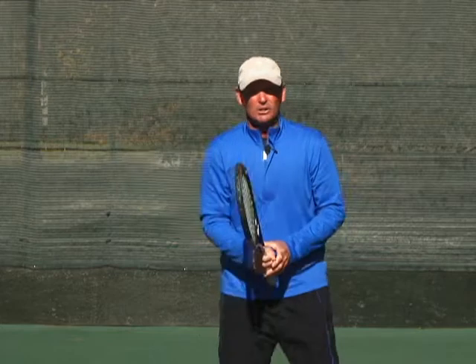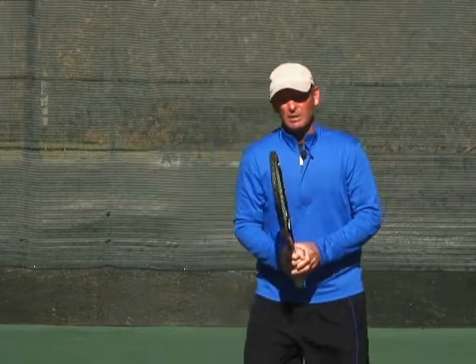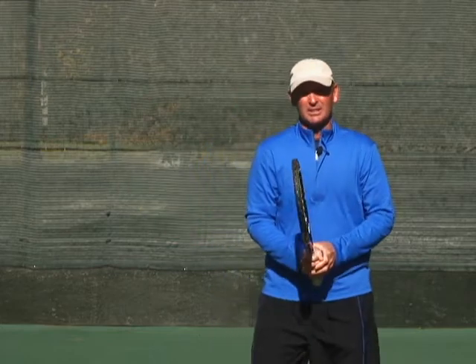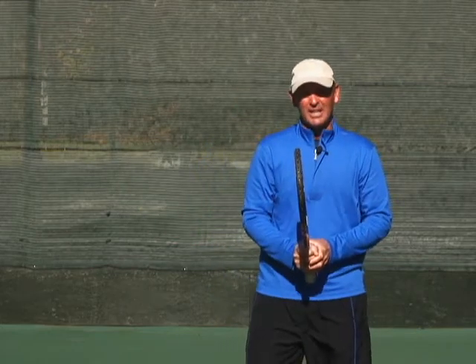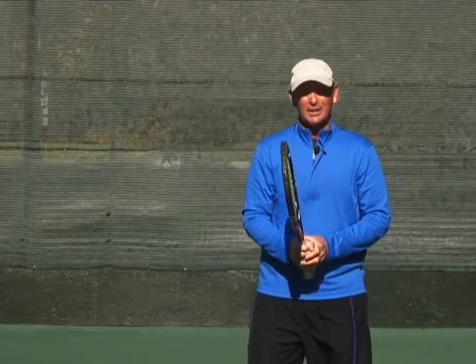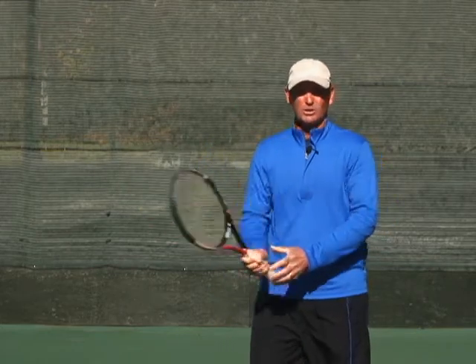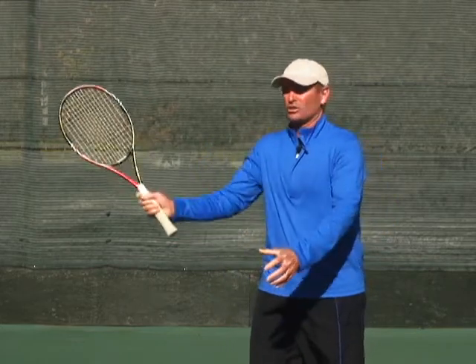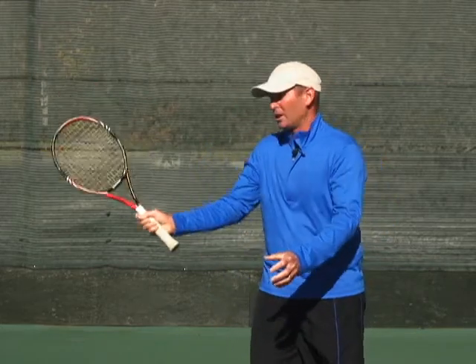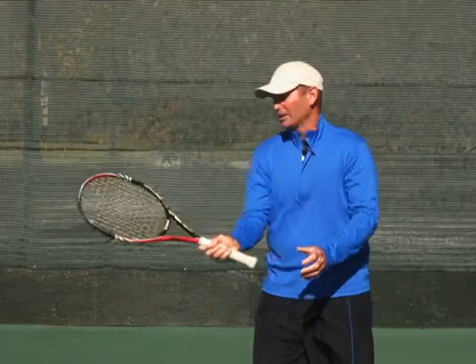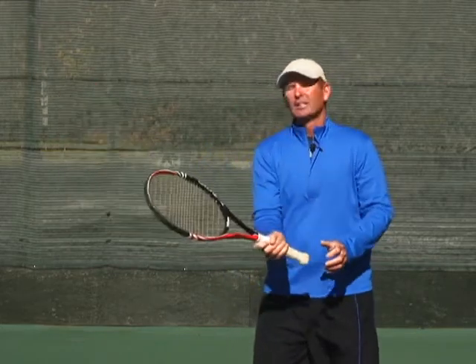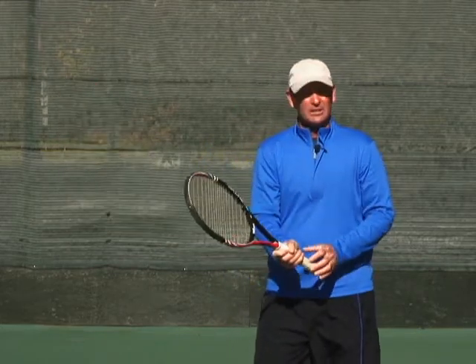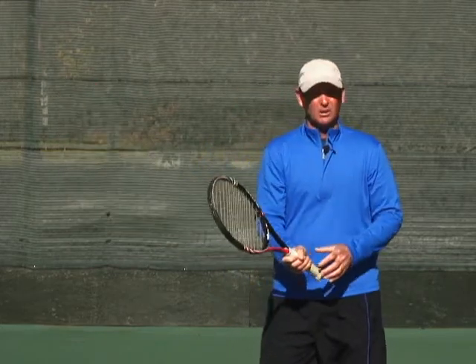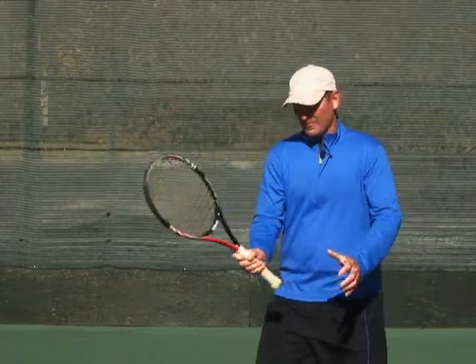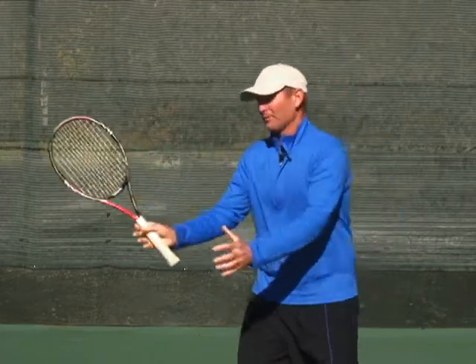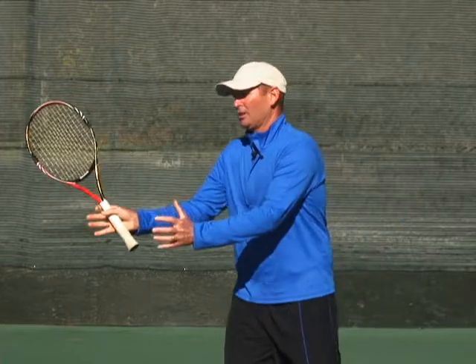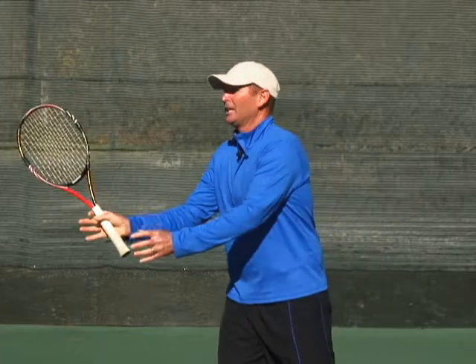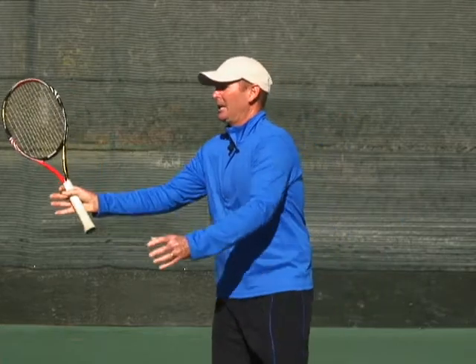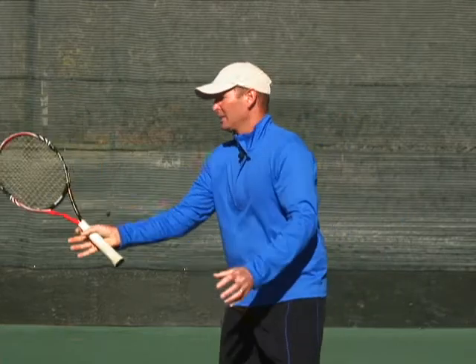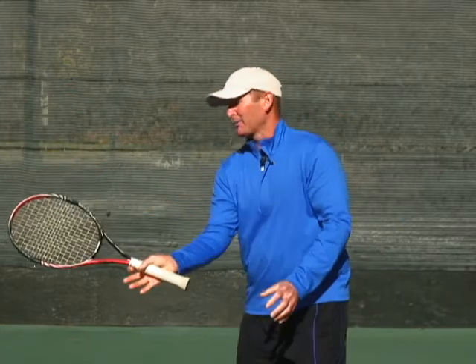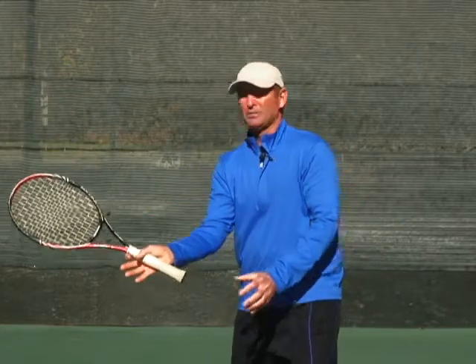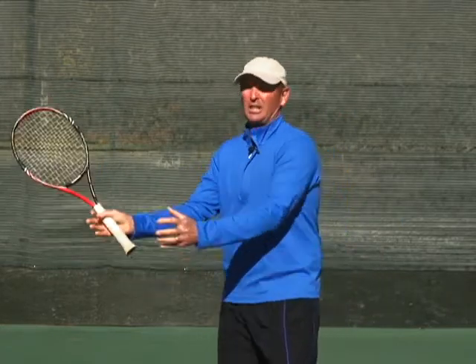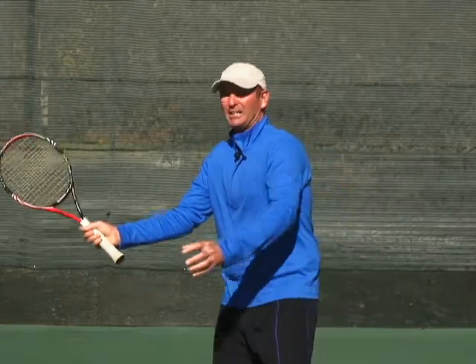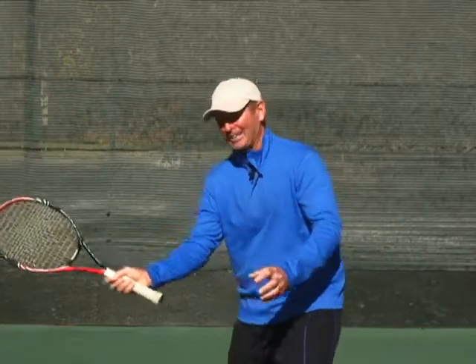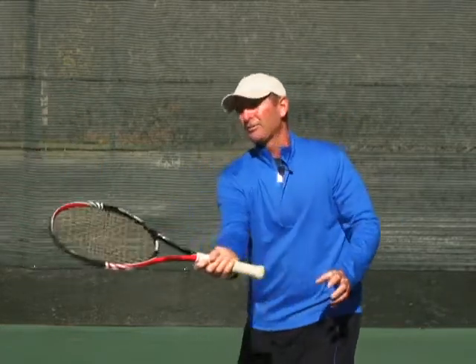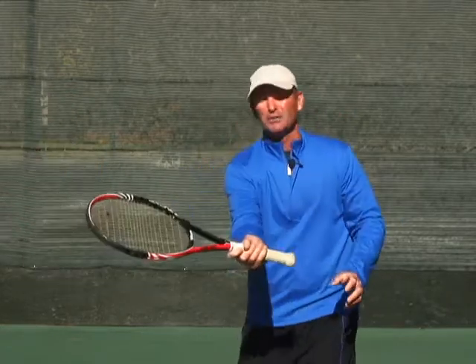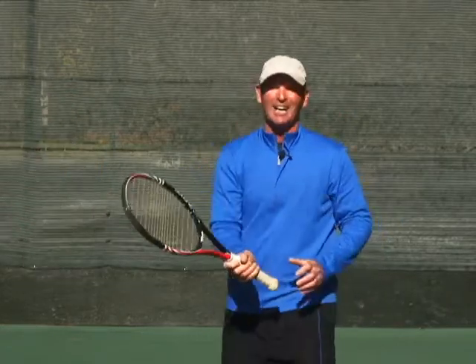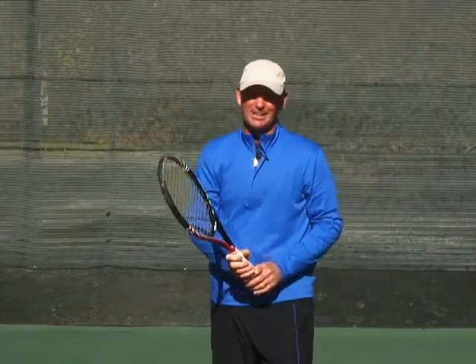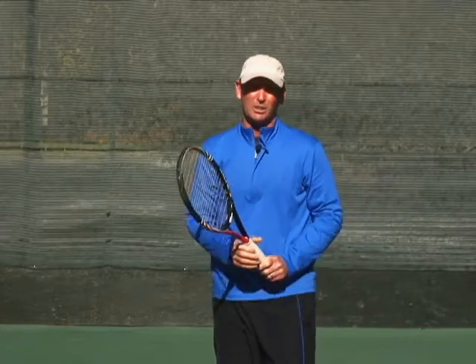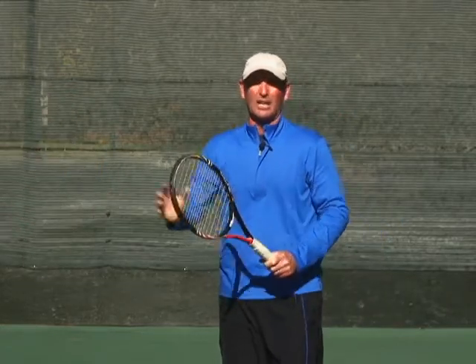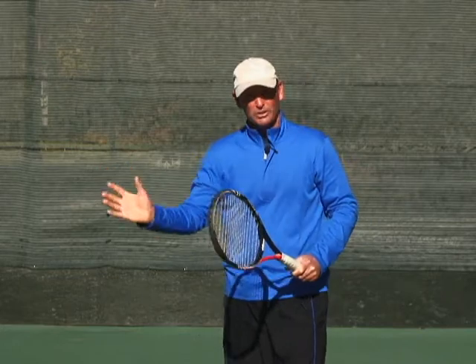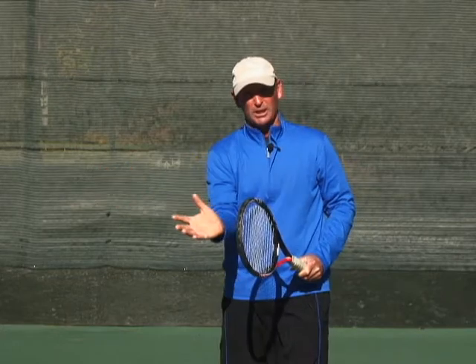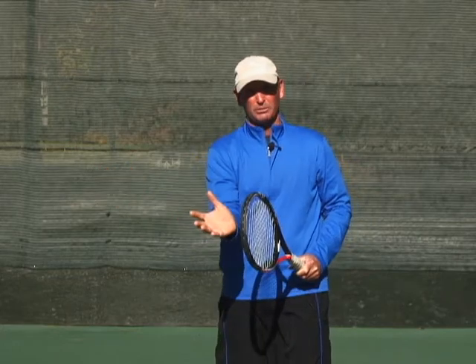So what I want instead, of course, is a stroke. So this involves a backswing, it involves a contact, and it involves guiding the ball out with follow-through.